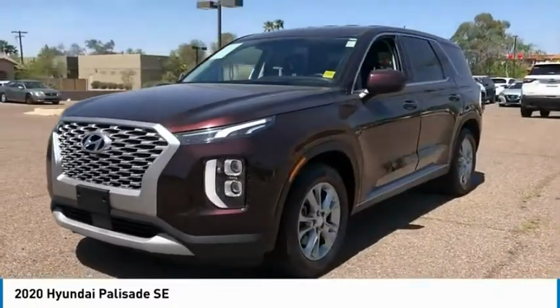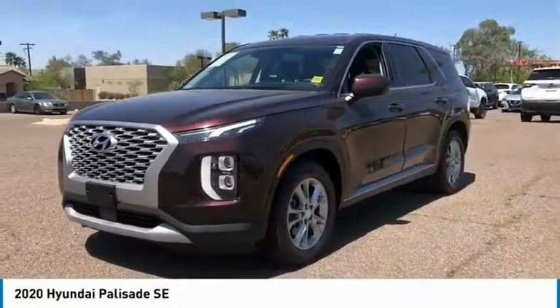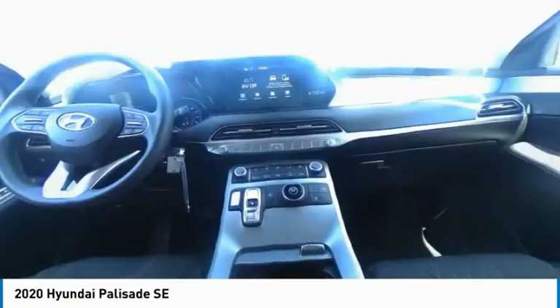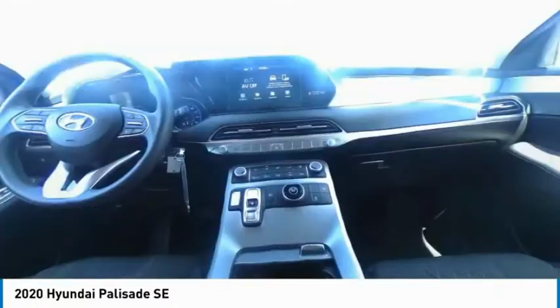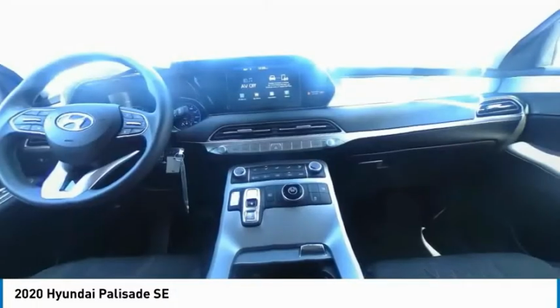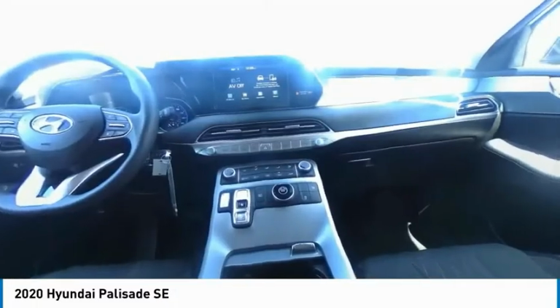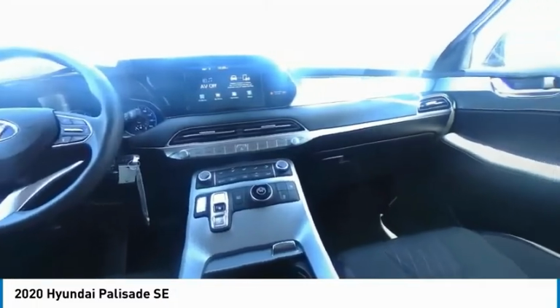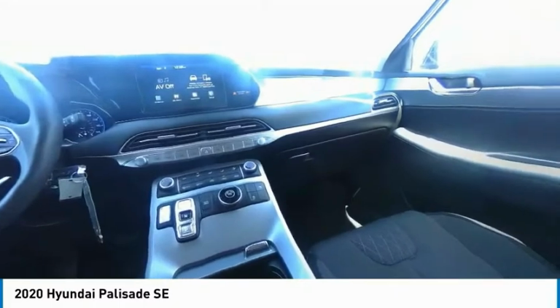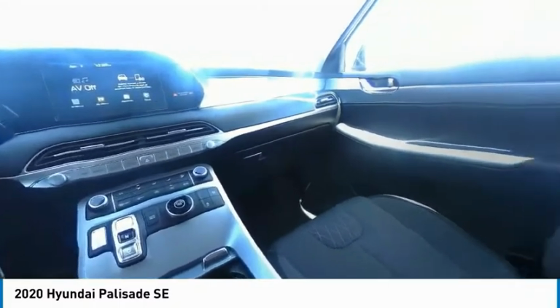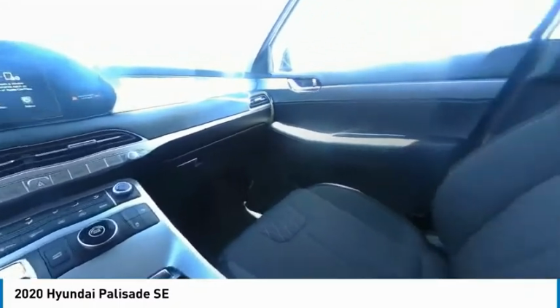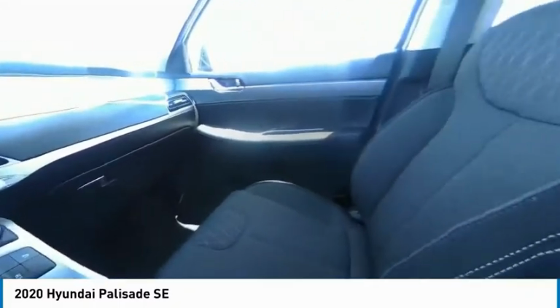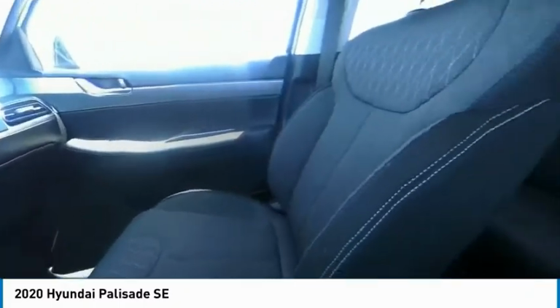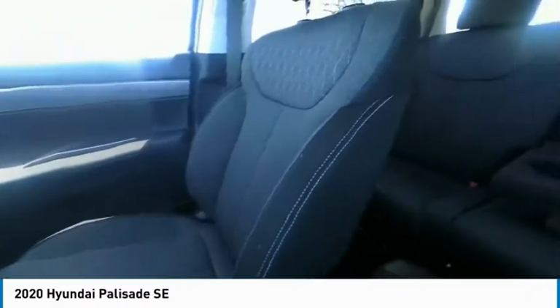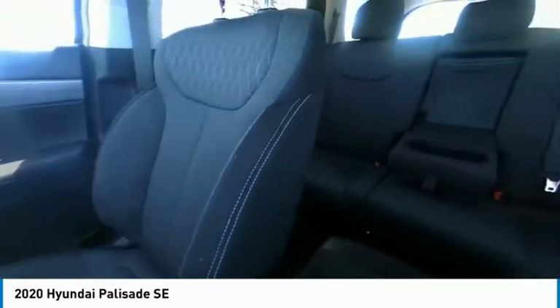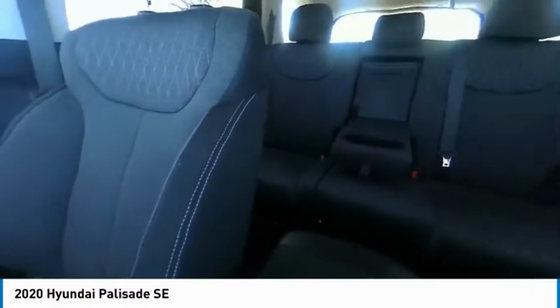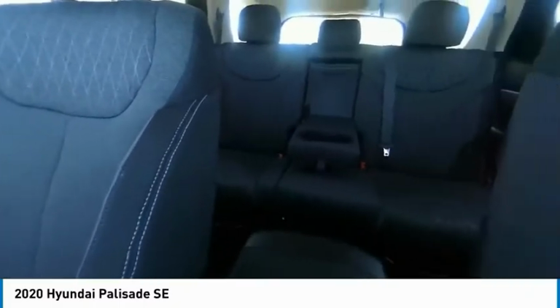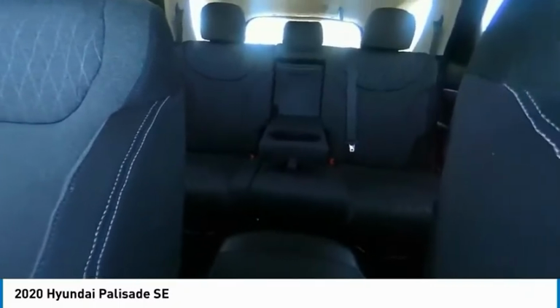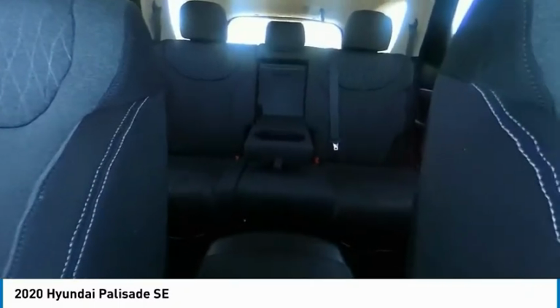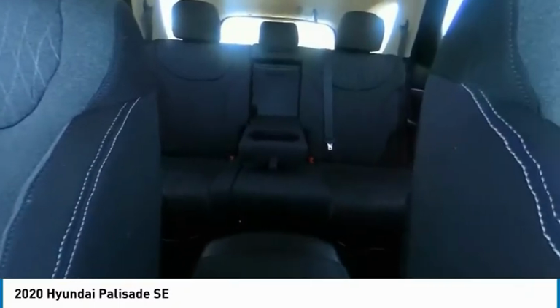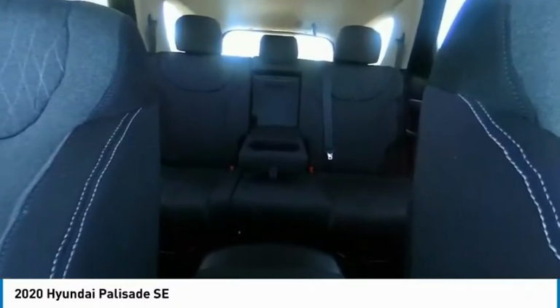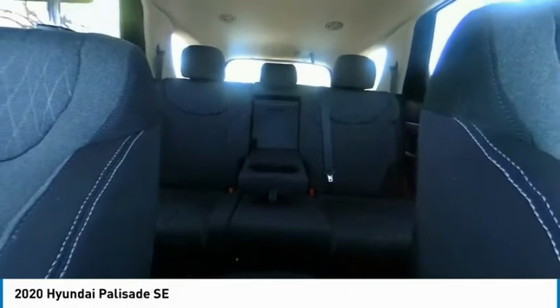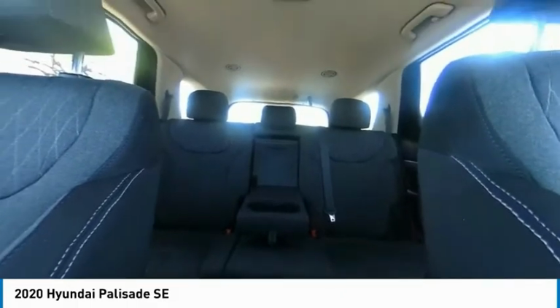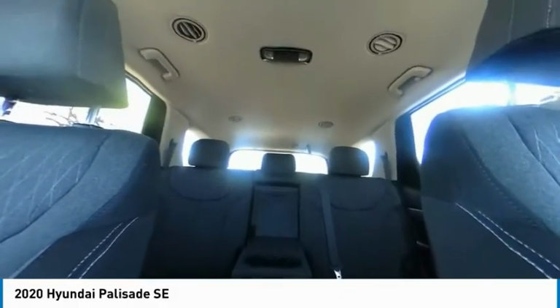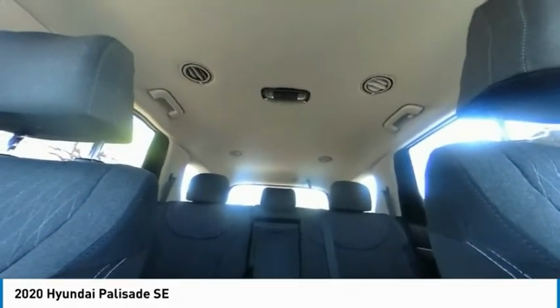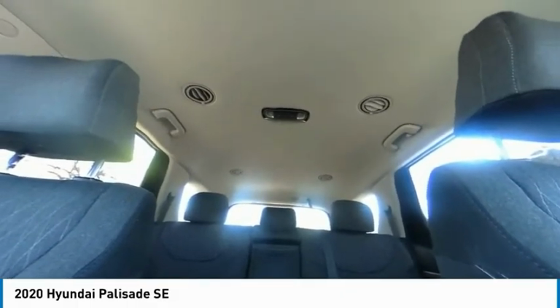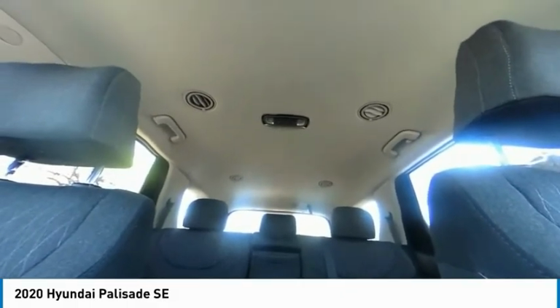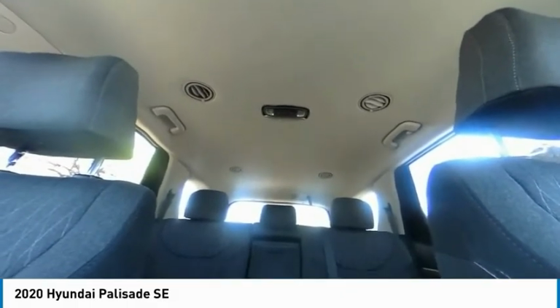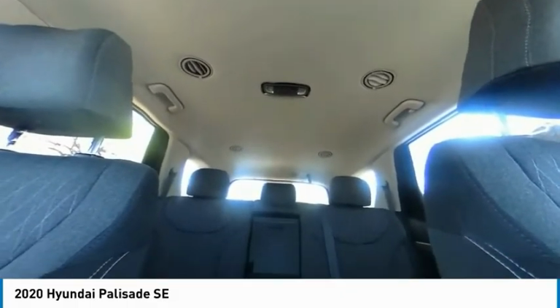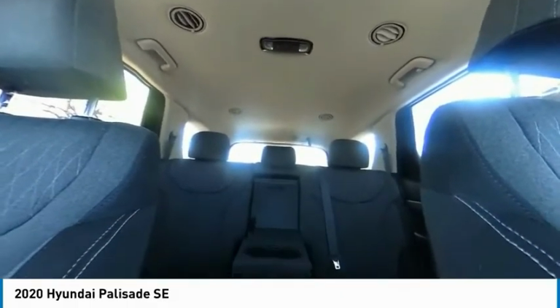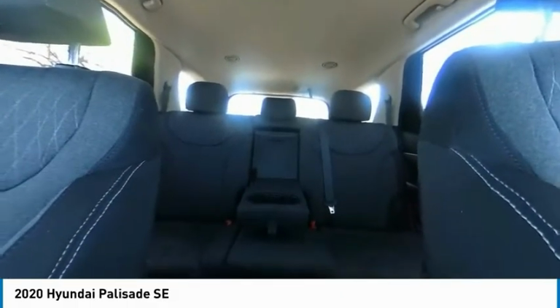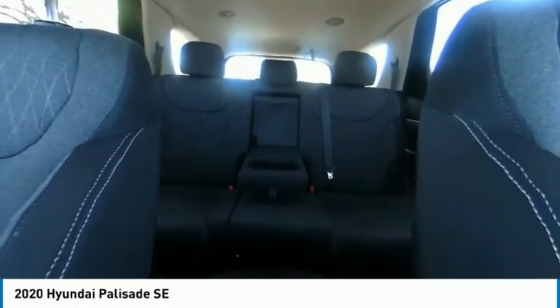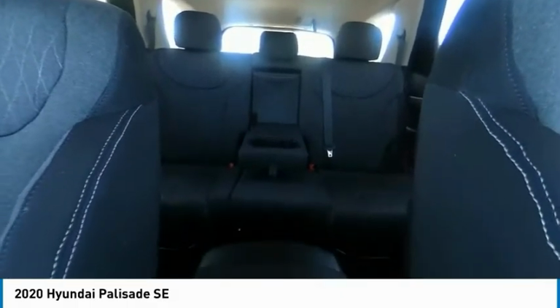Tire pressure monitor, heated mirrors, aluminum wheels, rear spoiler, brake assist, traction control, stability control, daytime running lights, 4-wheel disc brakes, and rear all-season tires.